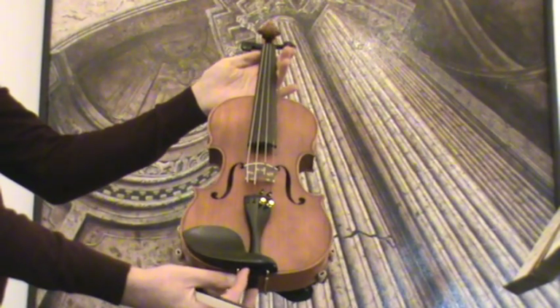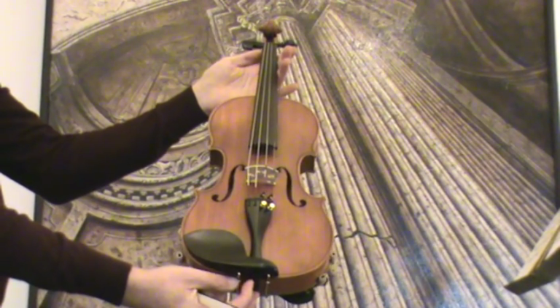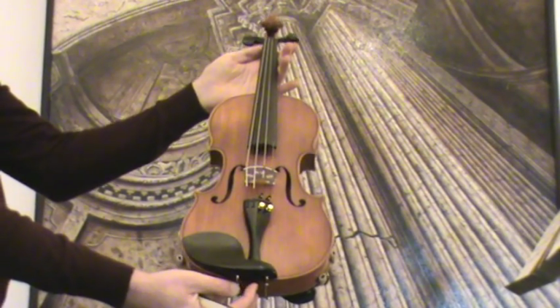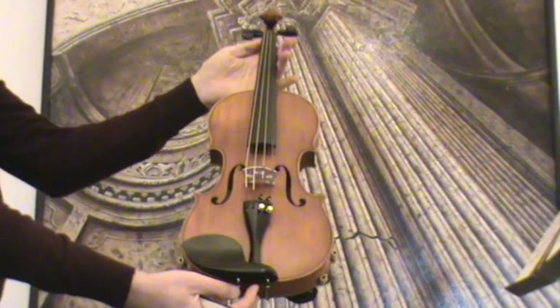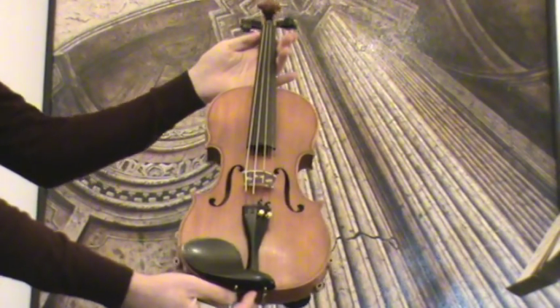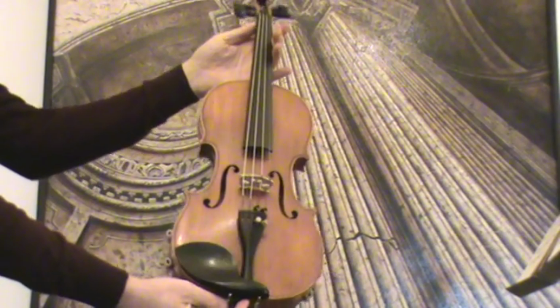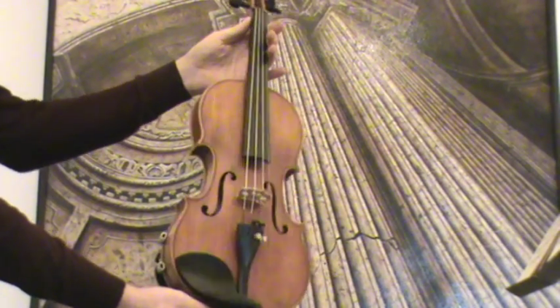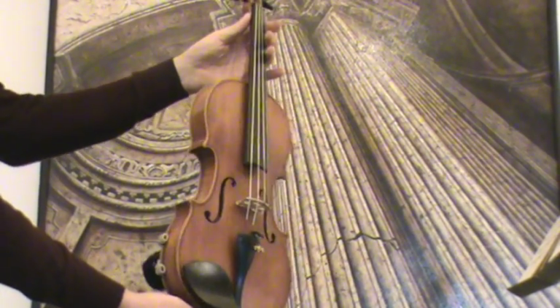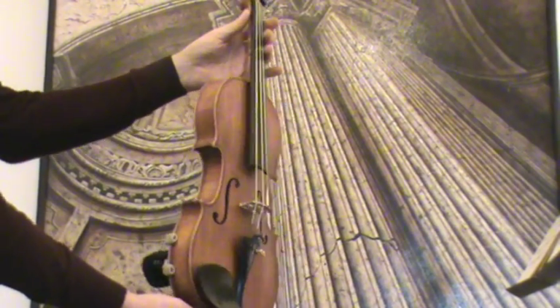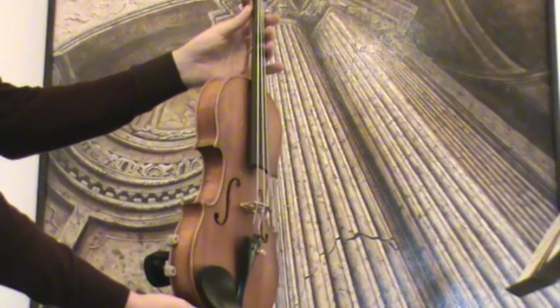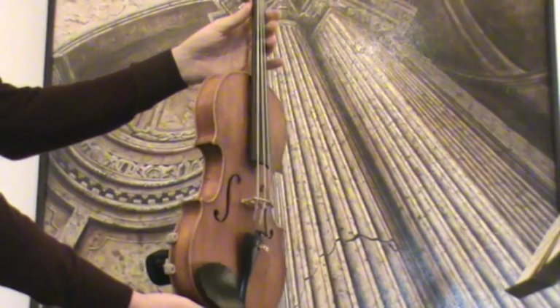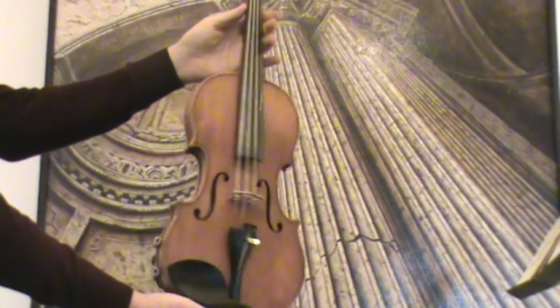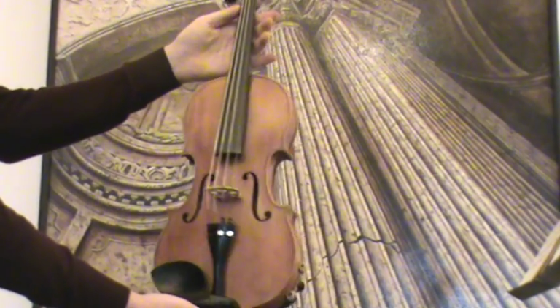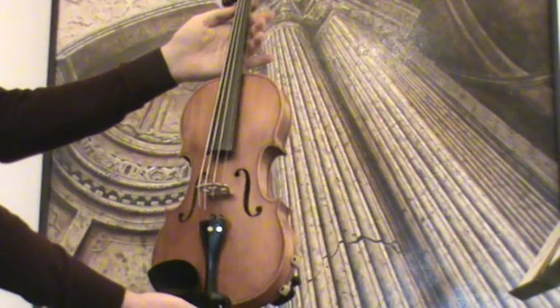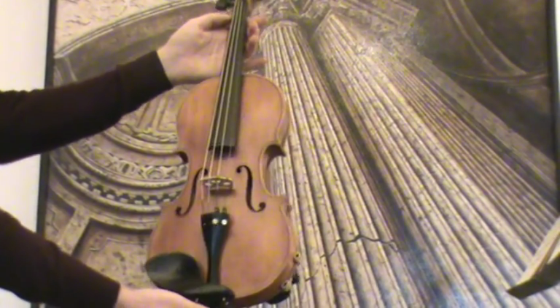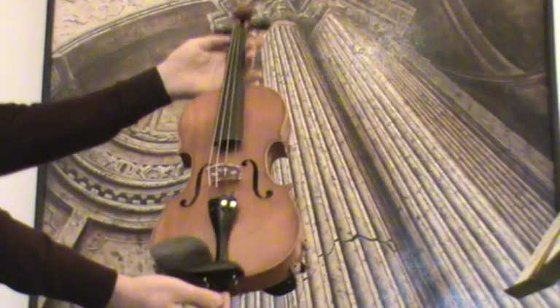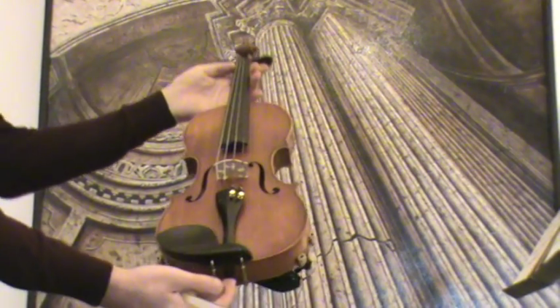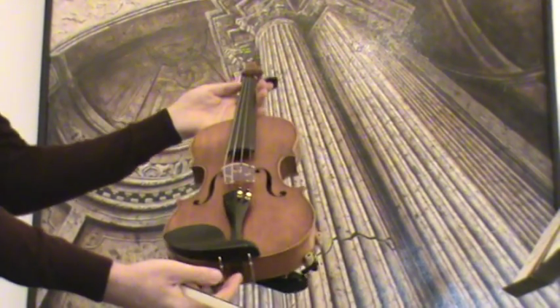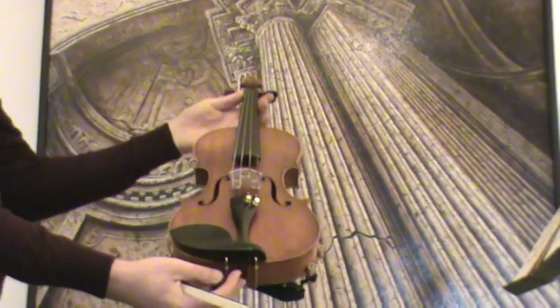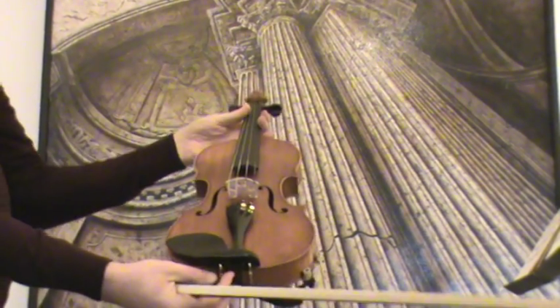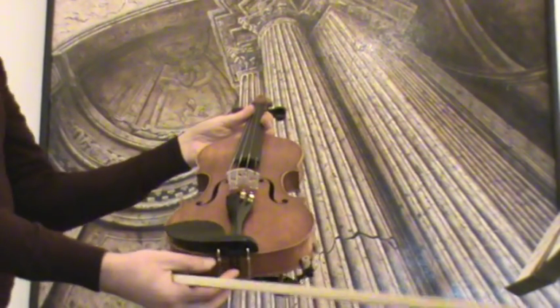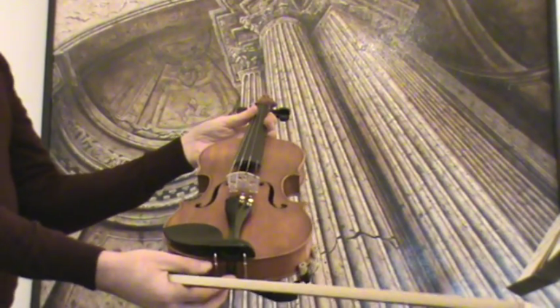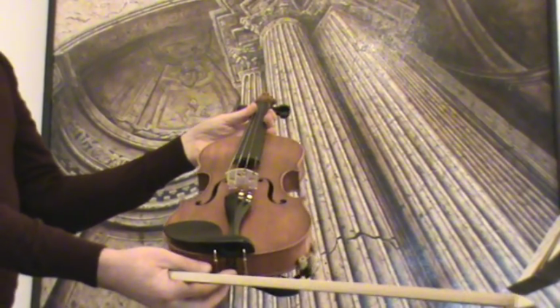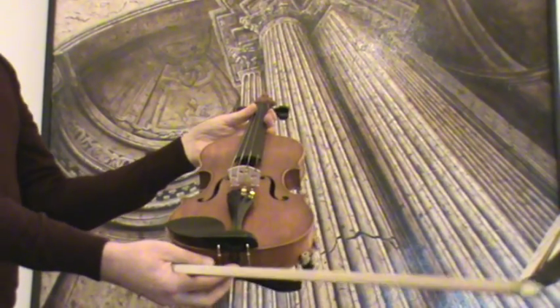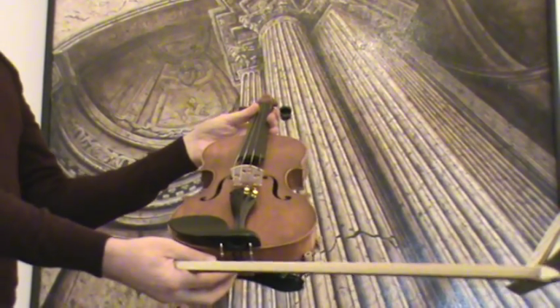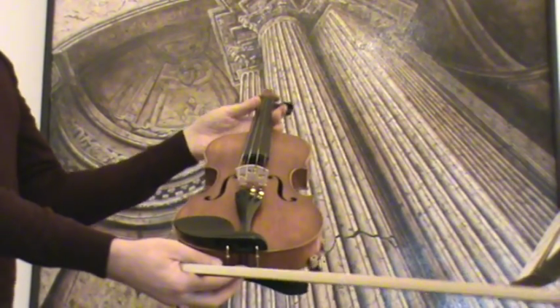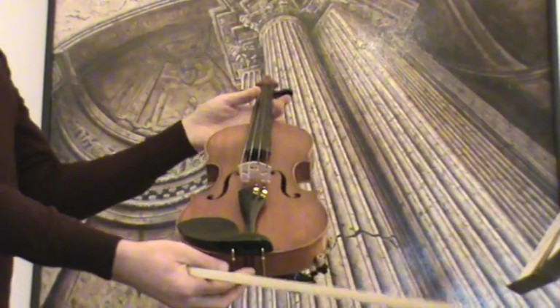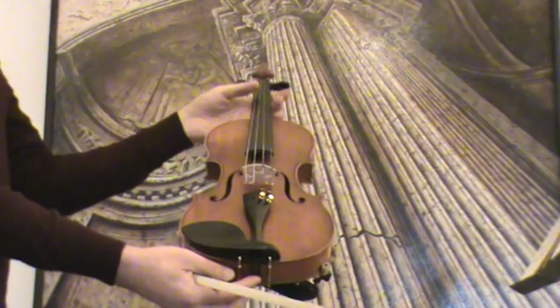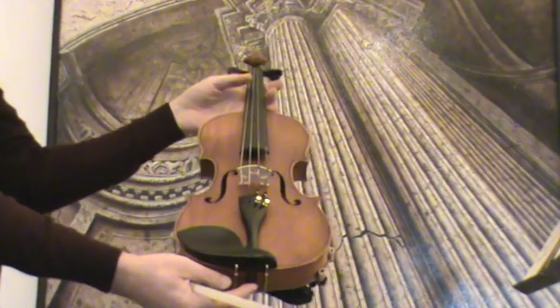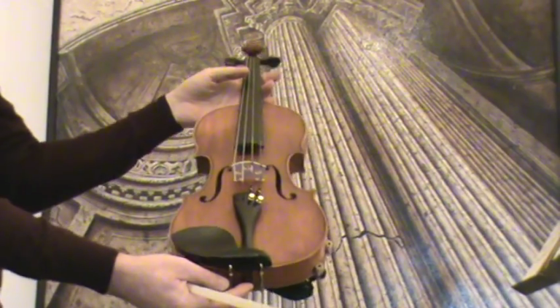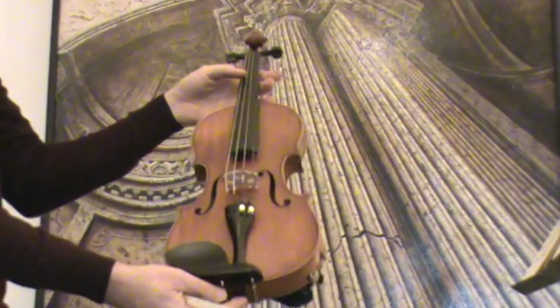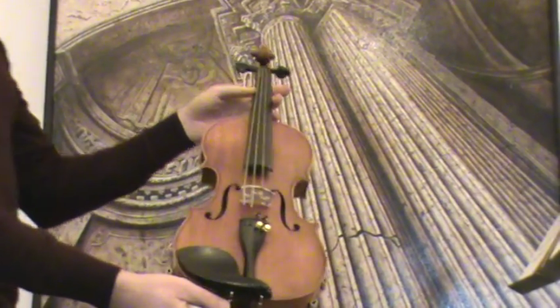In our workshop the violin received a new set-up with new Wittner pegs, new Wittner tailpiece, new Wittner chin rest, a new bridge and new strings.